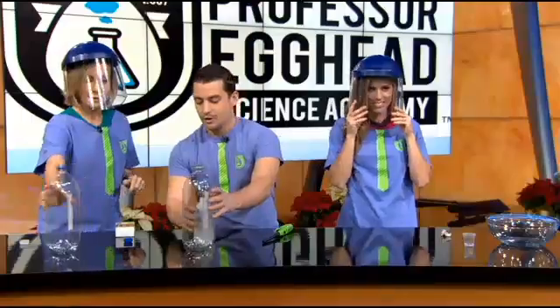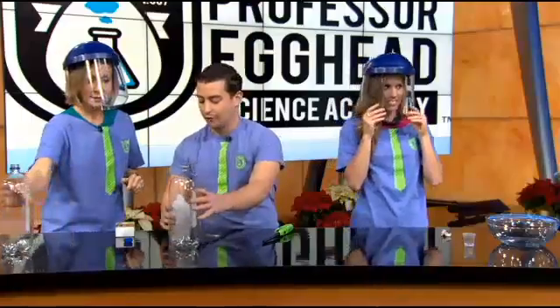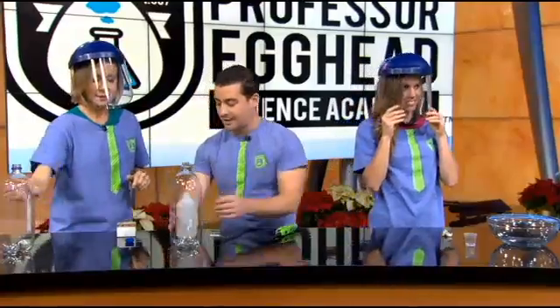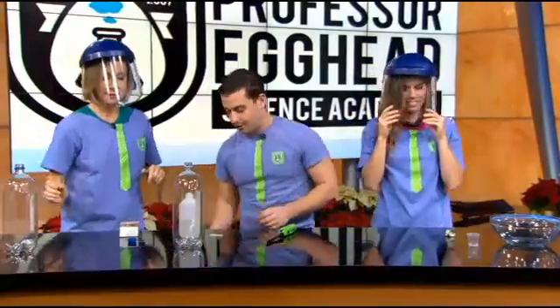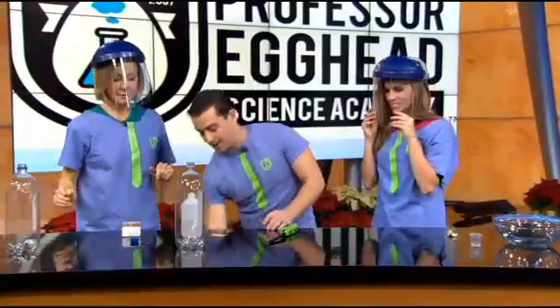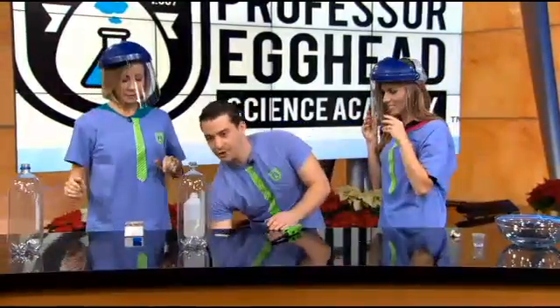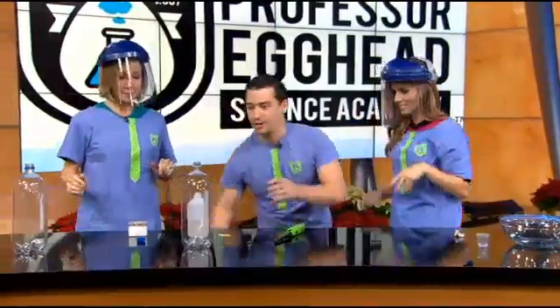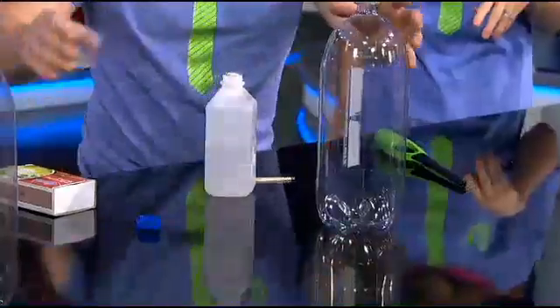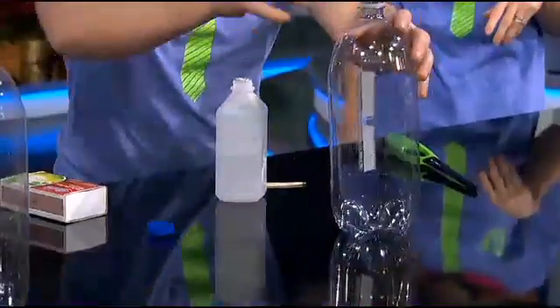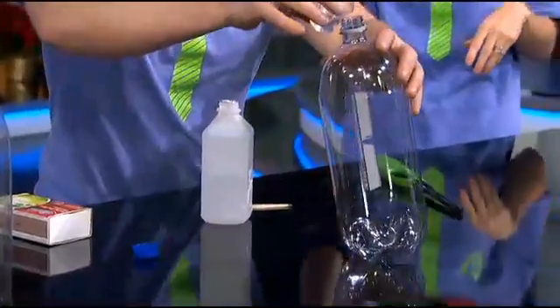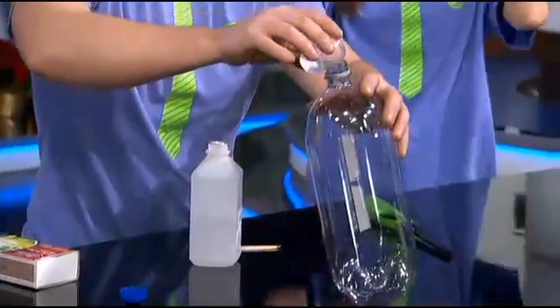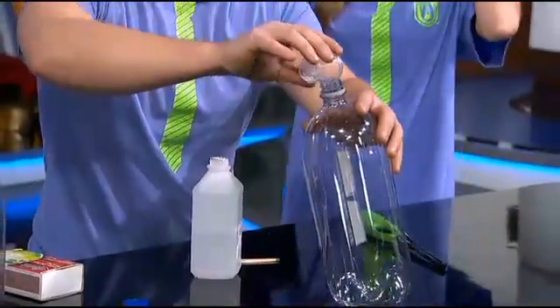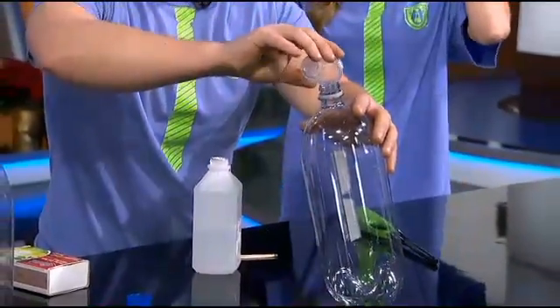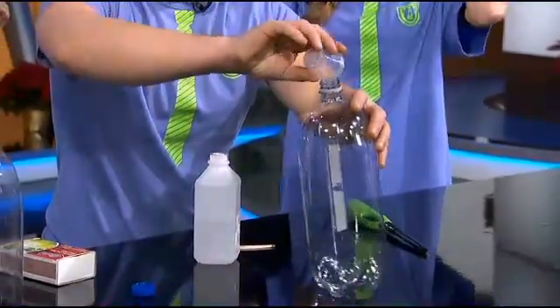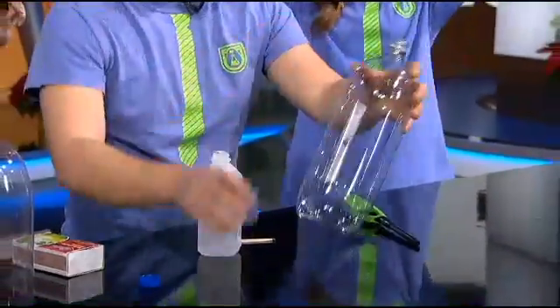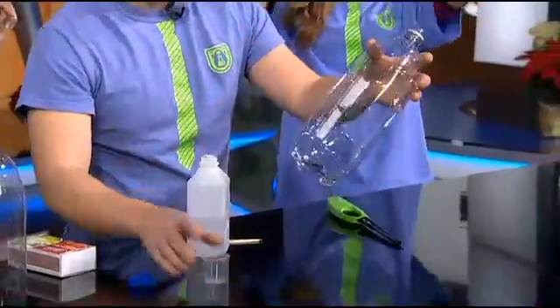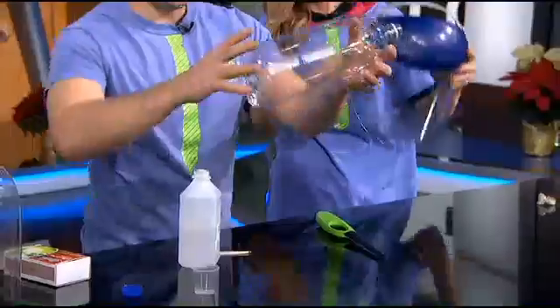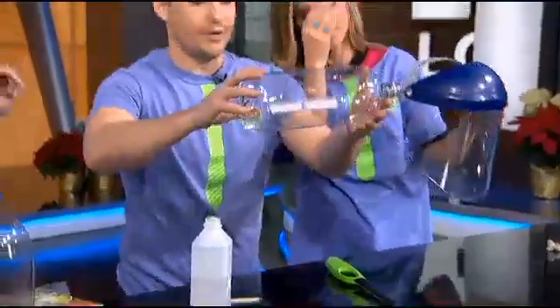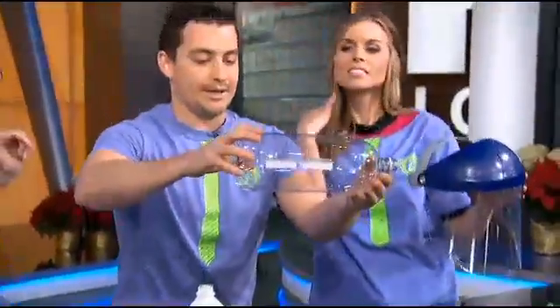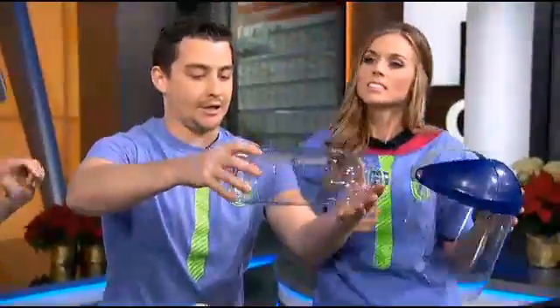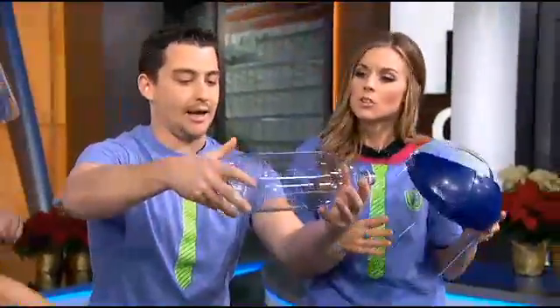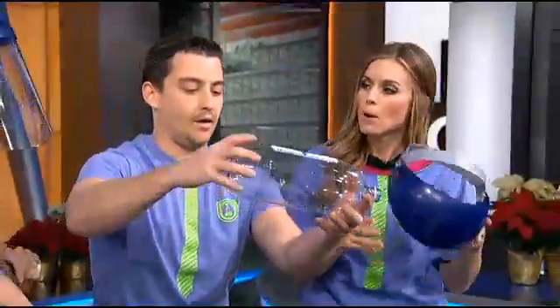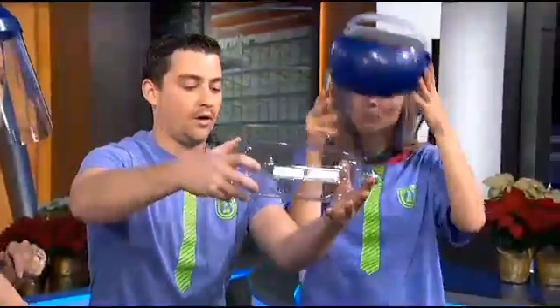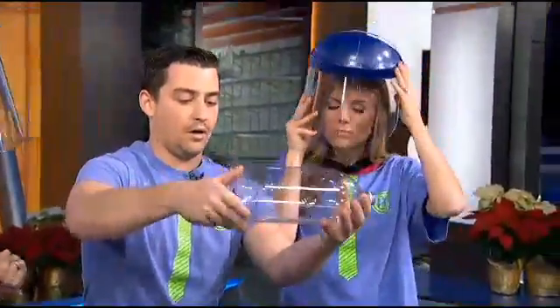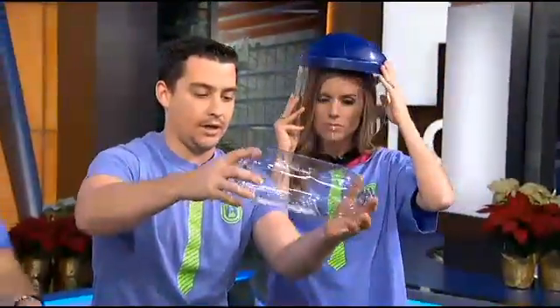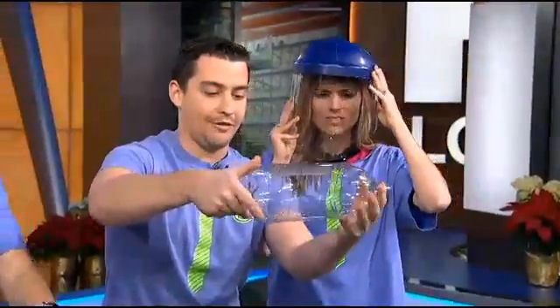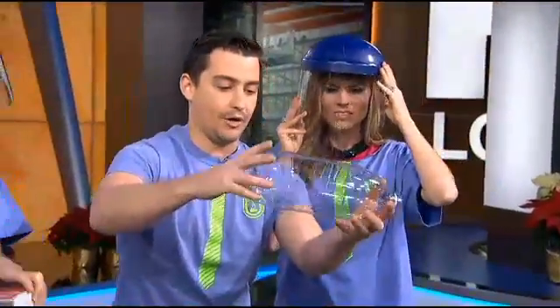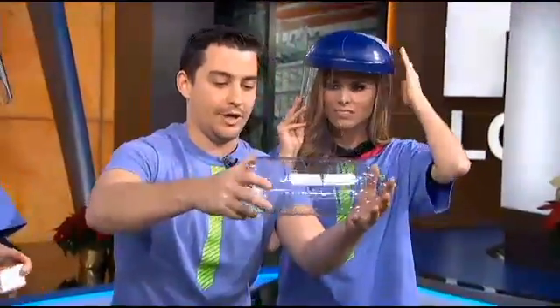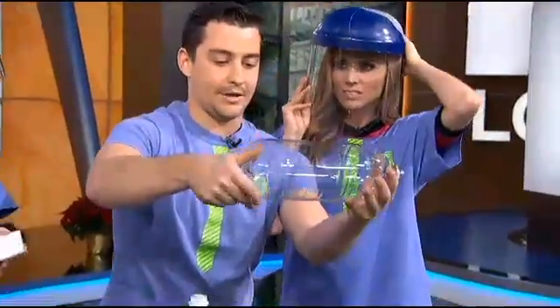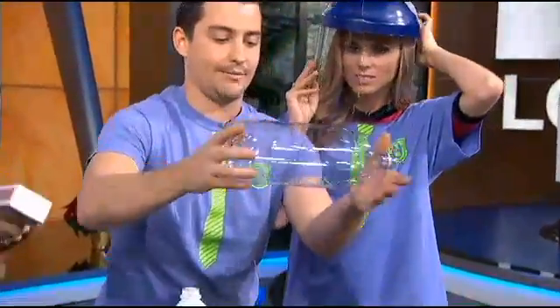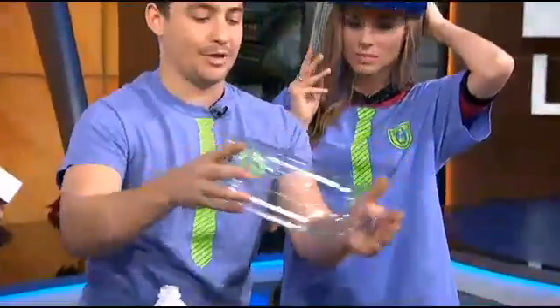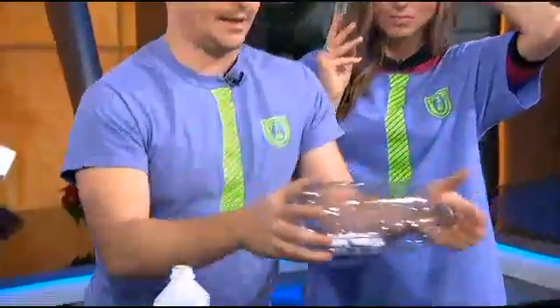So the first thing we're going to do is put some alcohol right inside here. We need to actually get it all into a vapor — we need to get some vapors inside there.